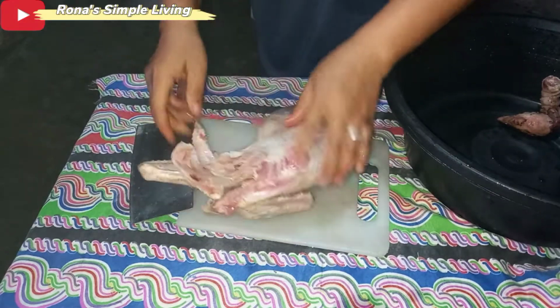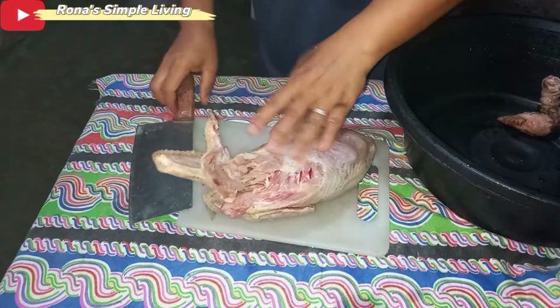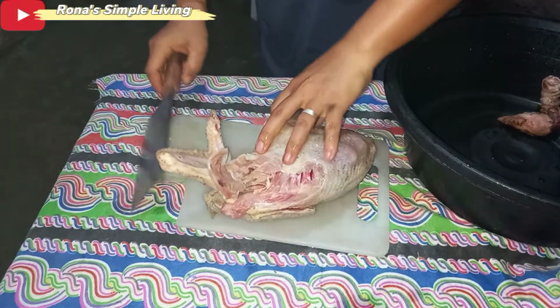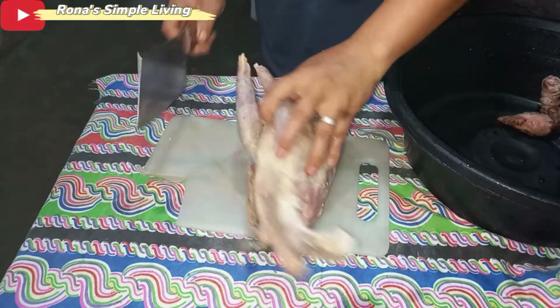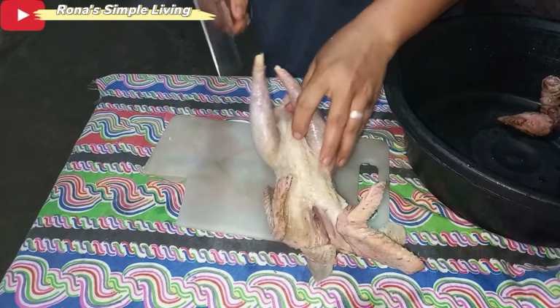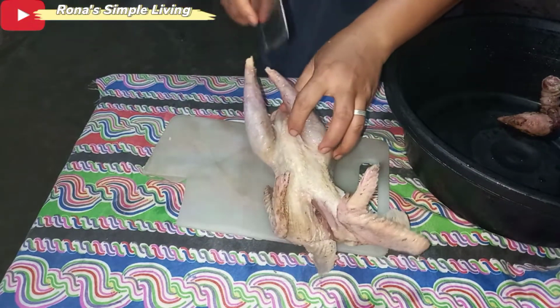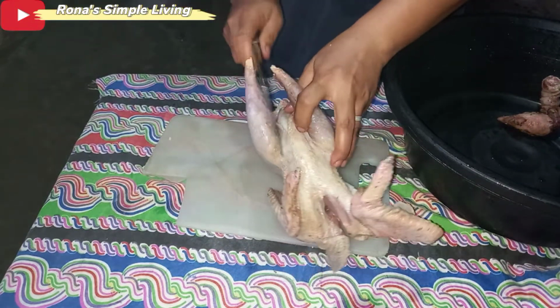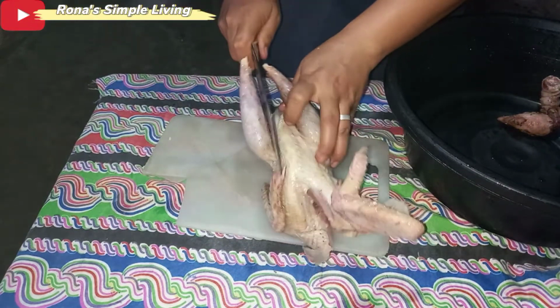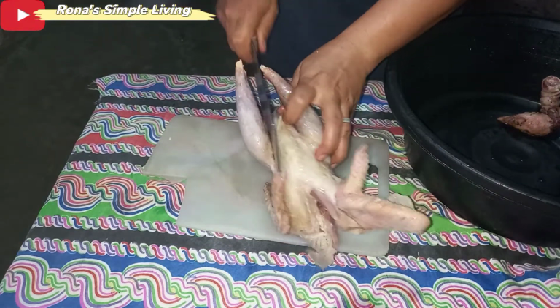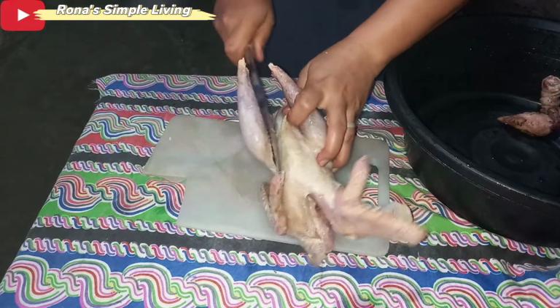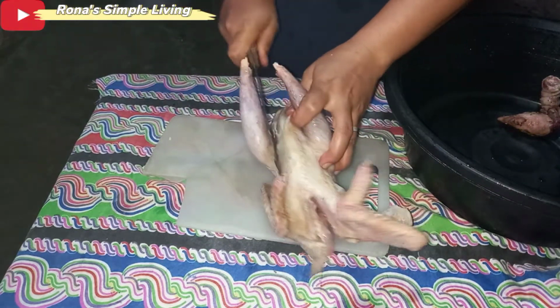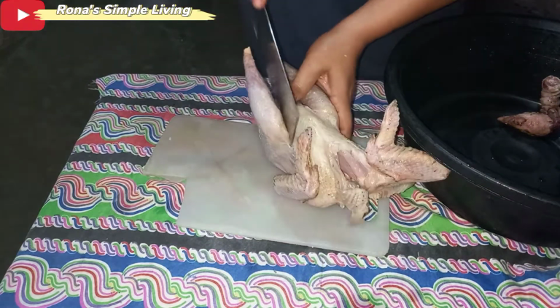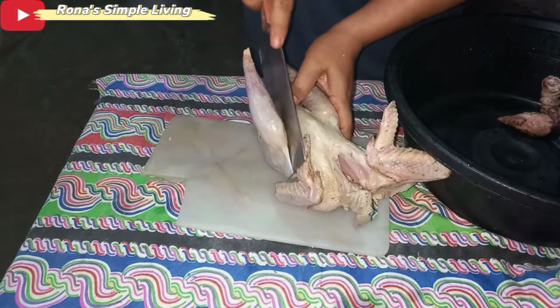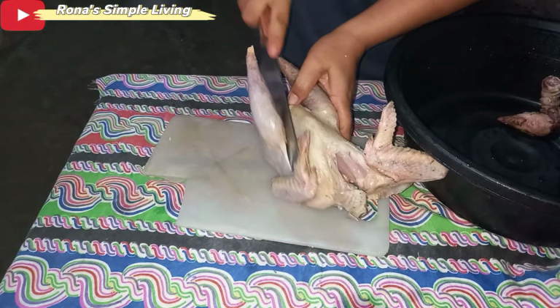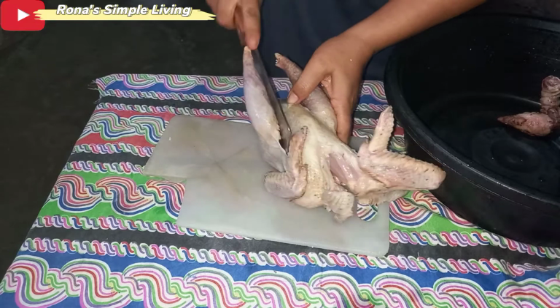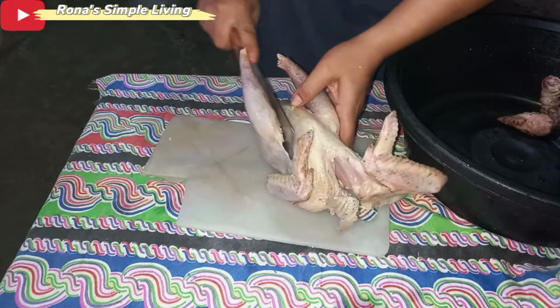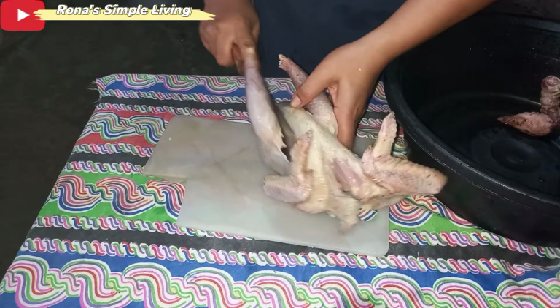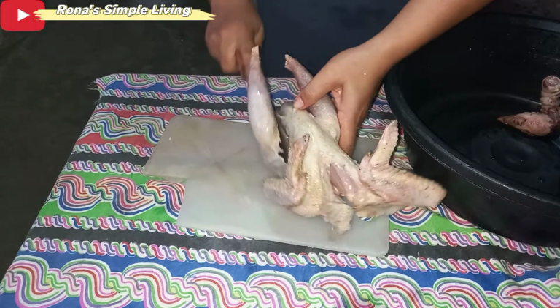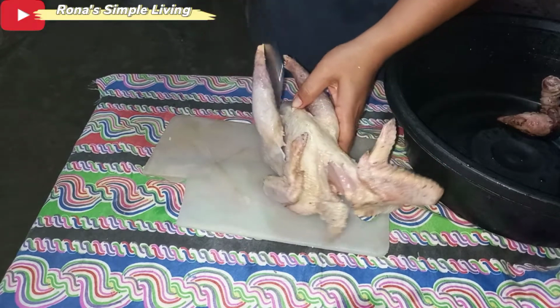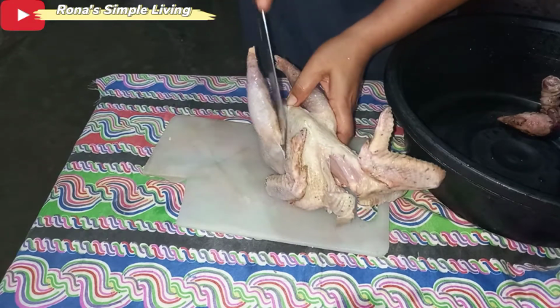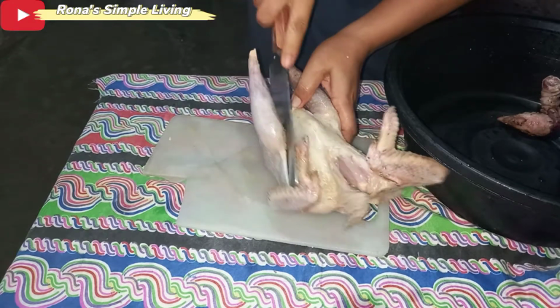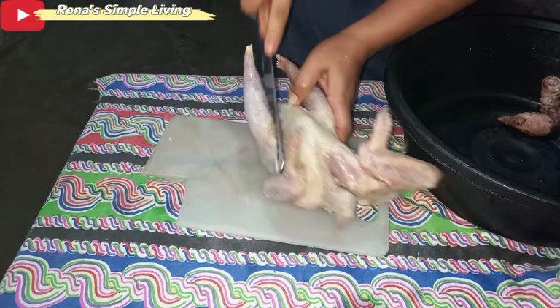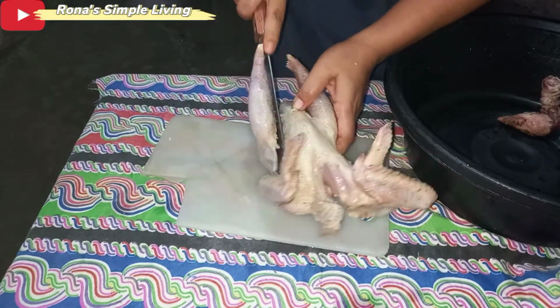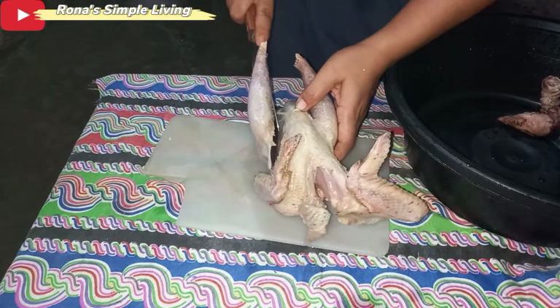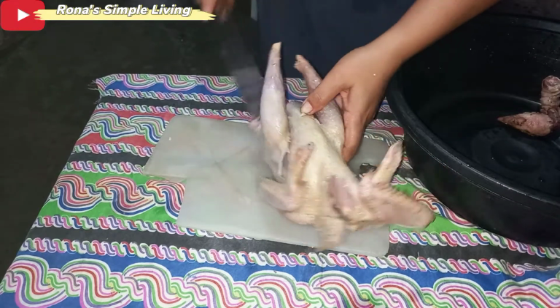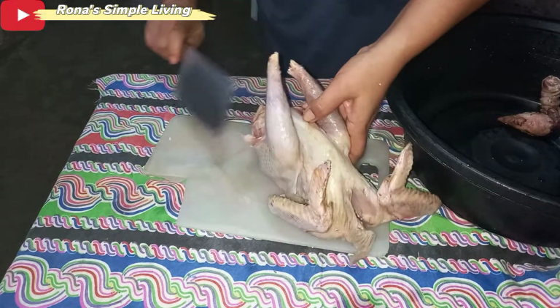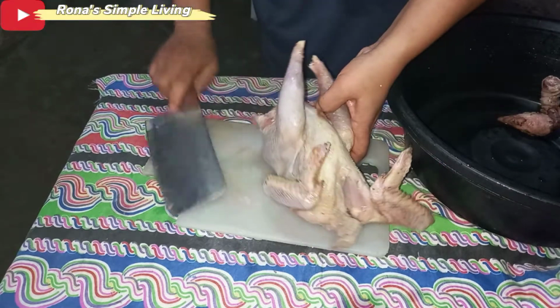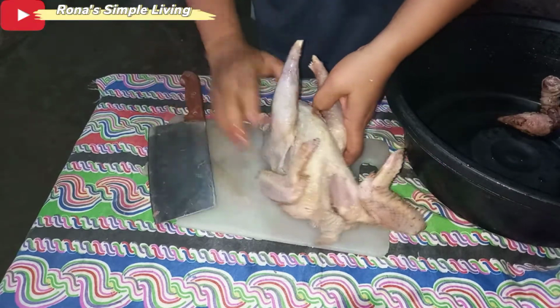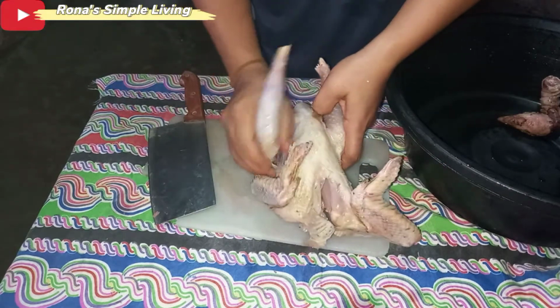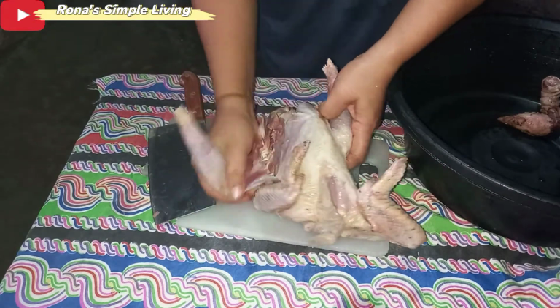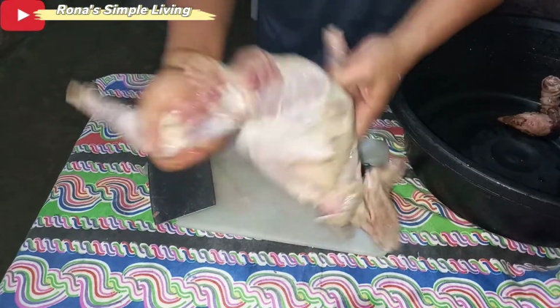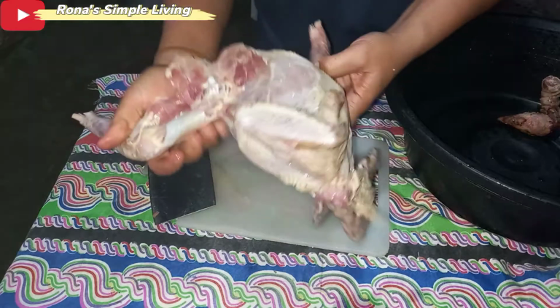Hi guys! Let's cook chicken adobo — native chicken, Bisaya chicken — fried chicken.